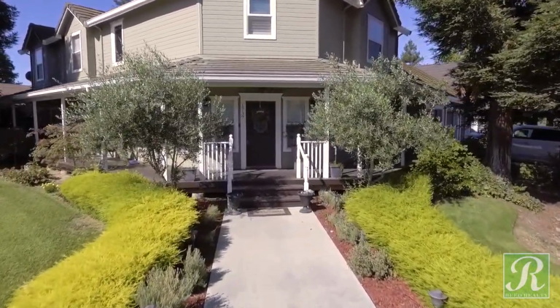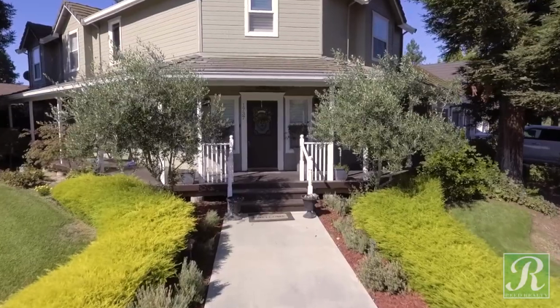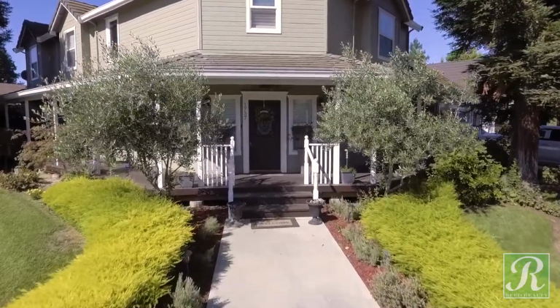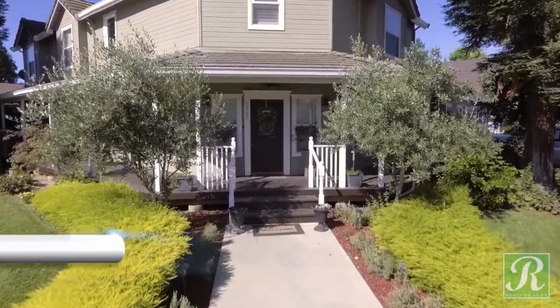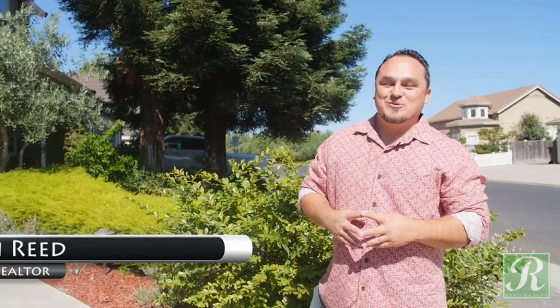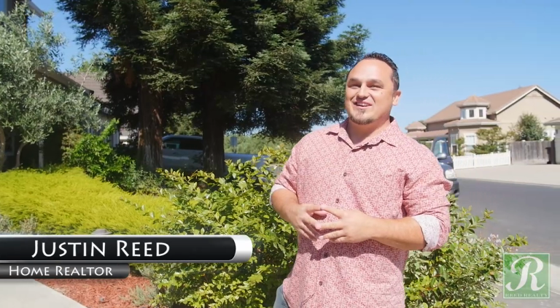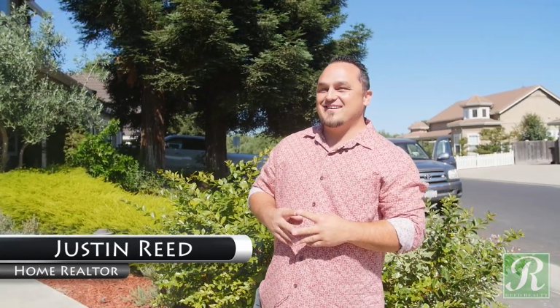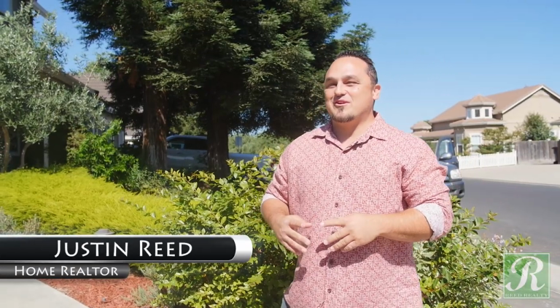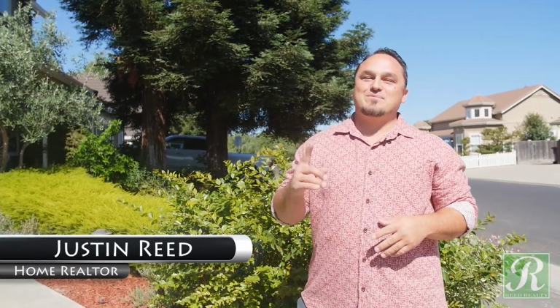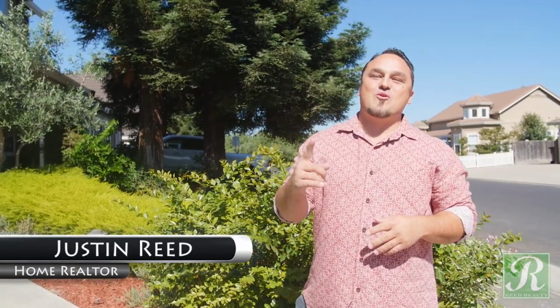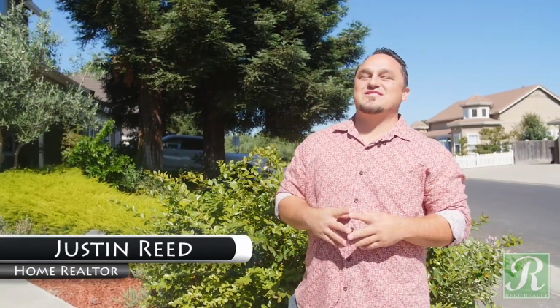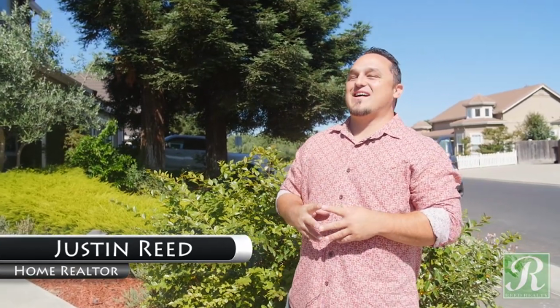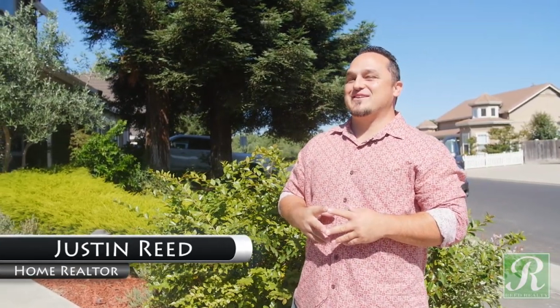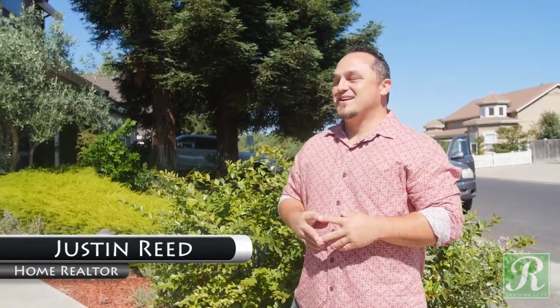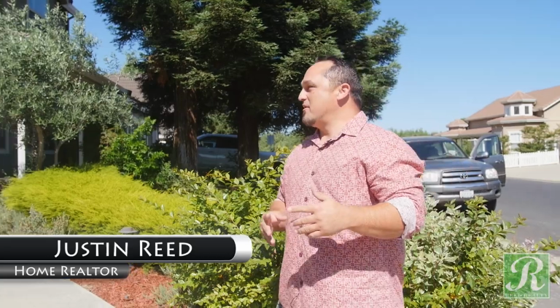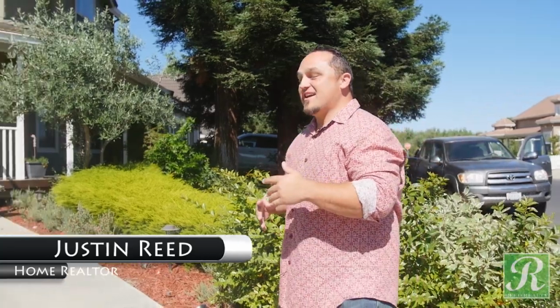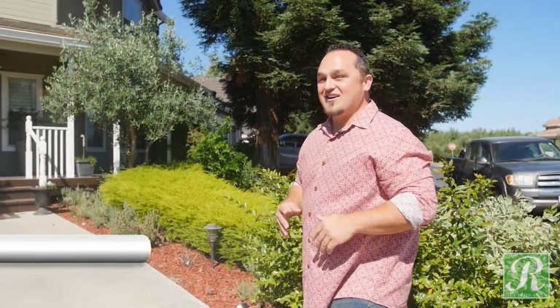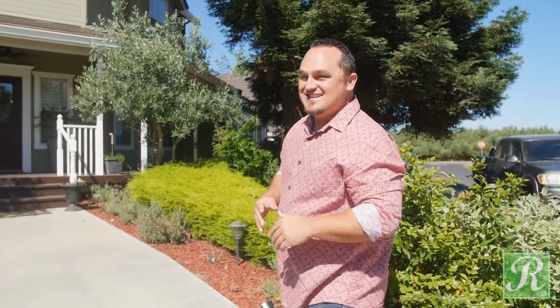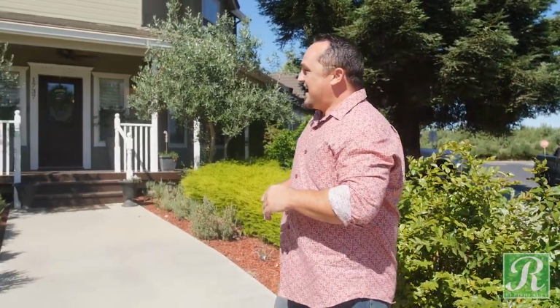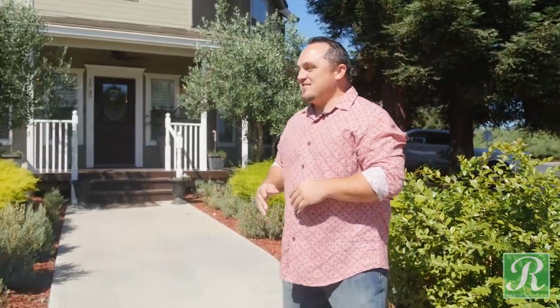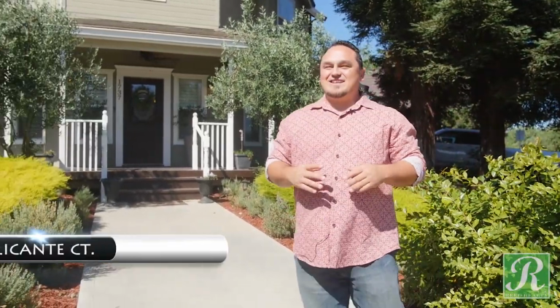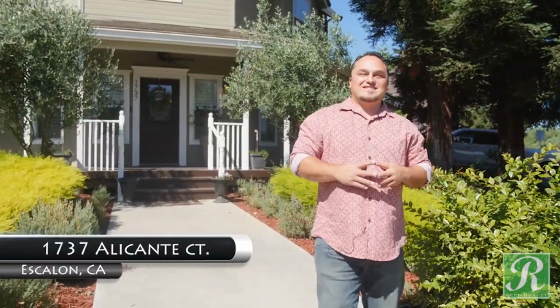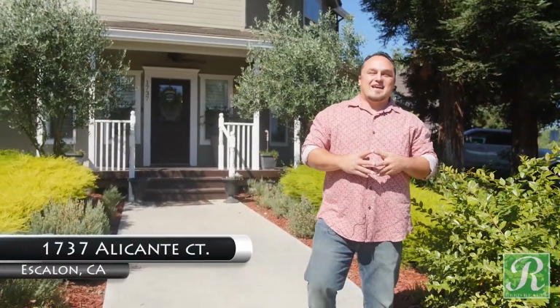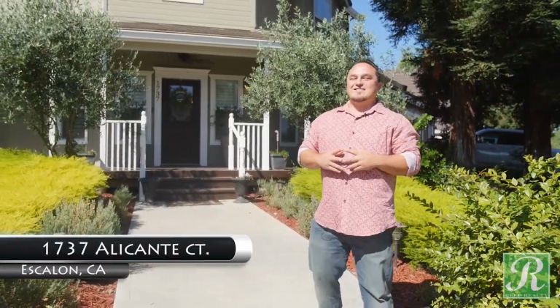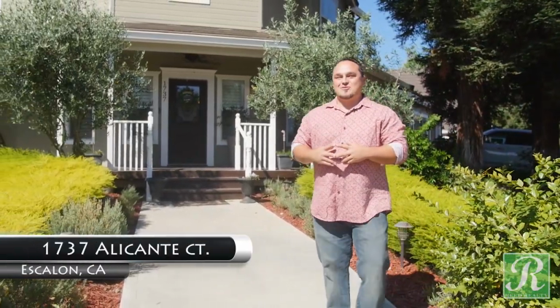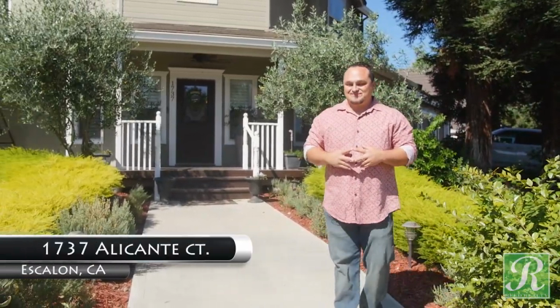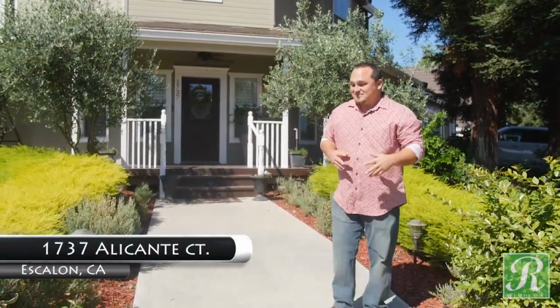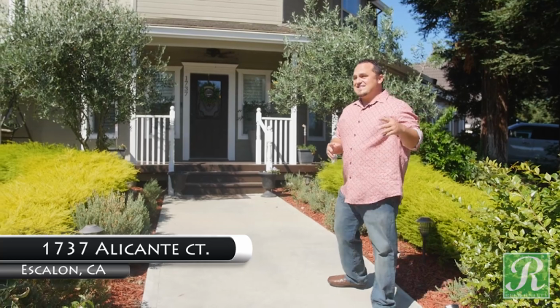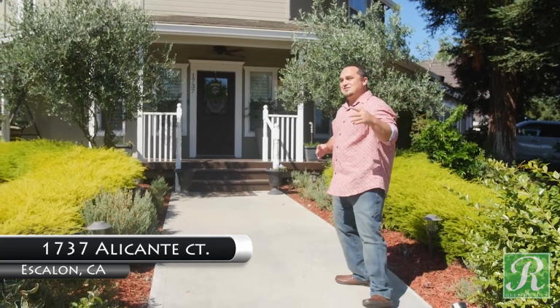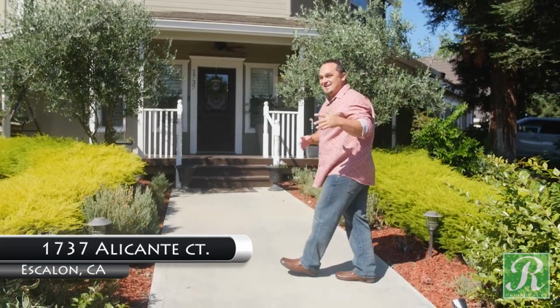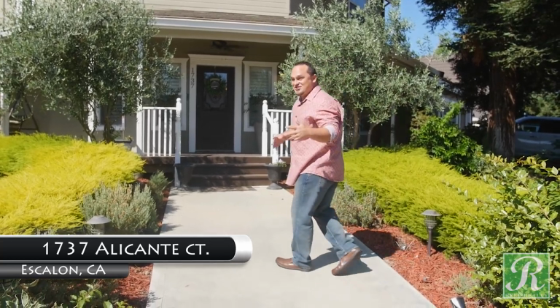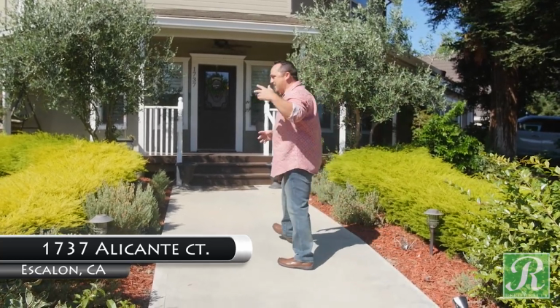Hey guys, Justin Reed with Reed Realty here. Welcome to episode one of Central Valley Crib. I'm over here in Escalon at 1737 Alicante Court. This house is sweet — let's check it out.